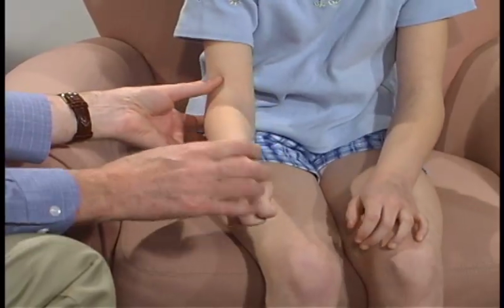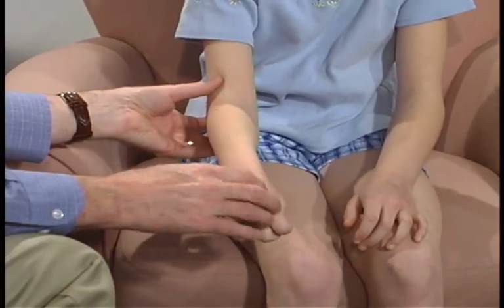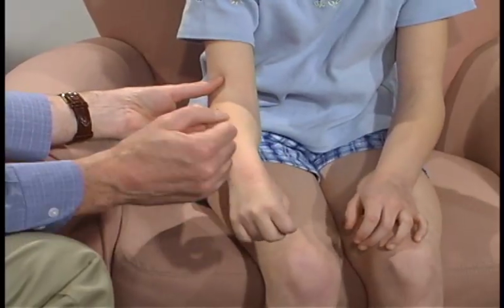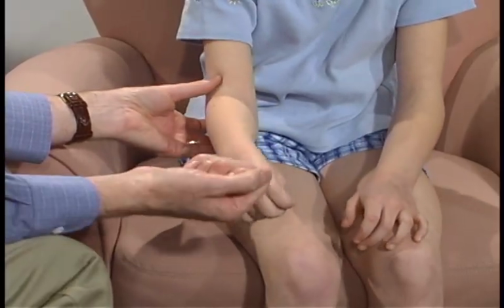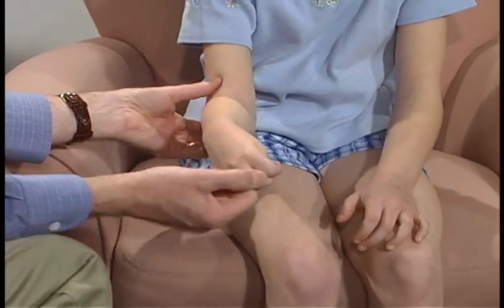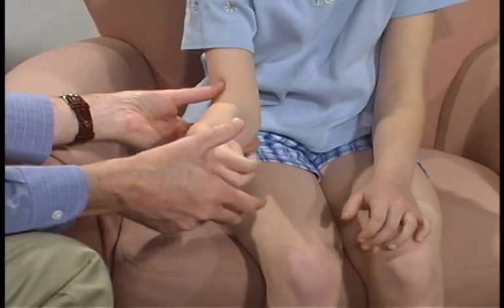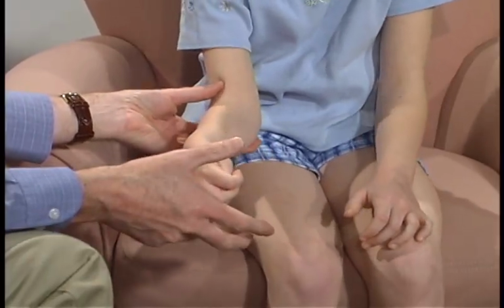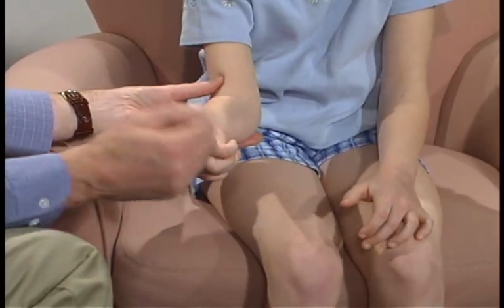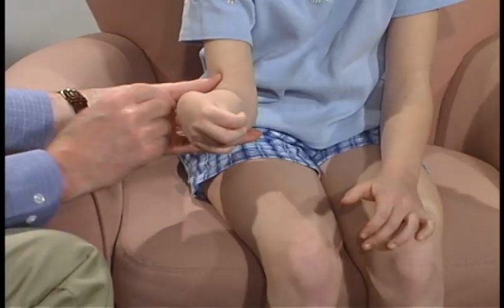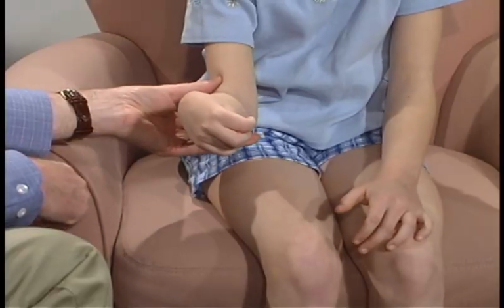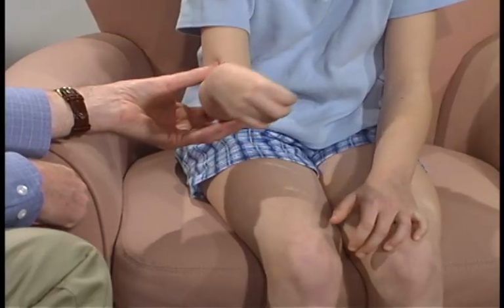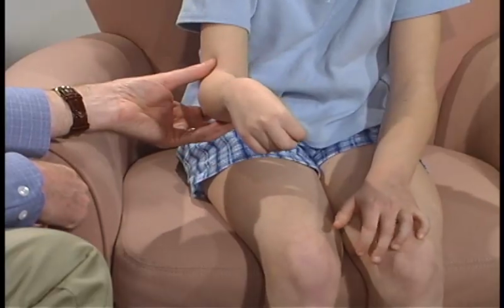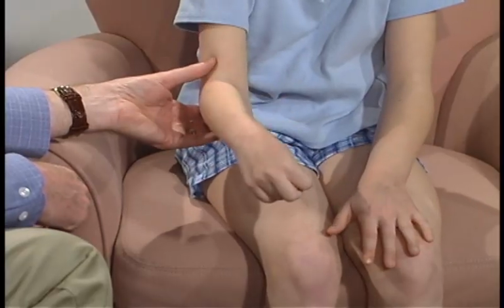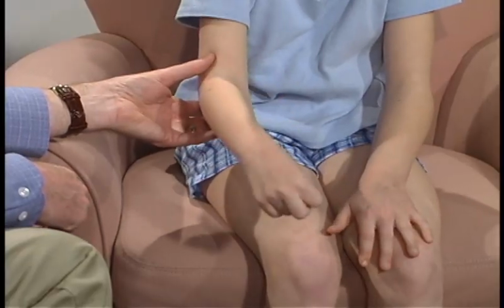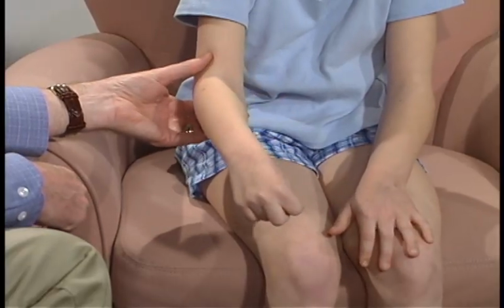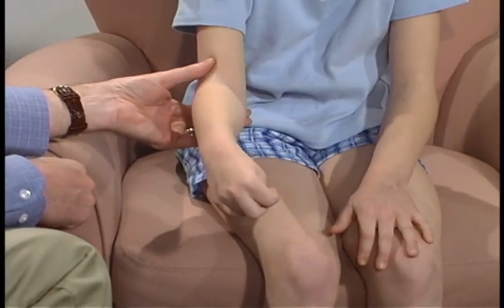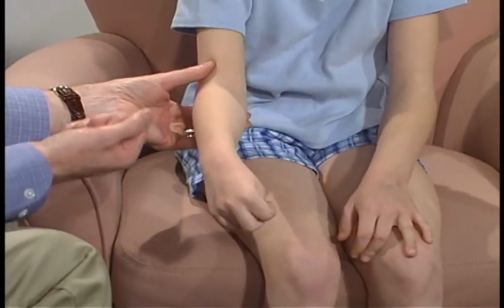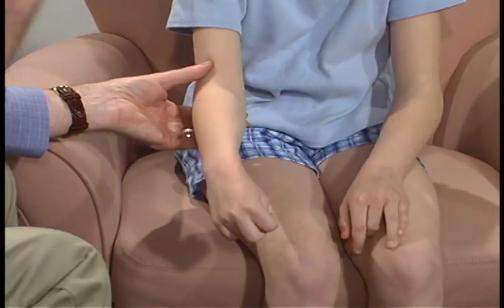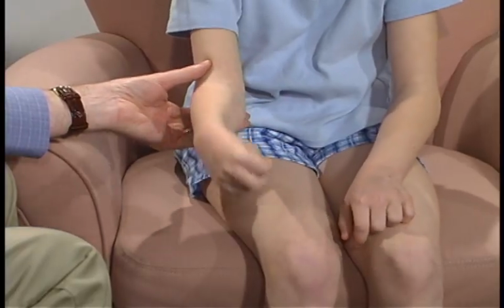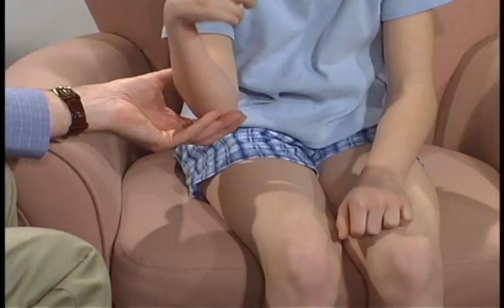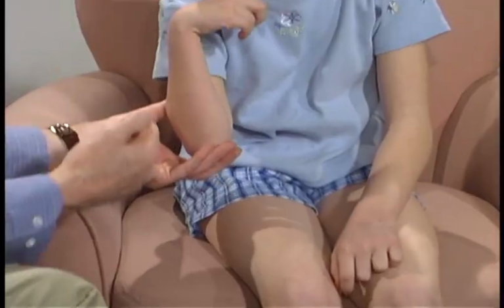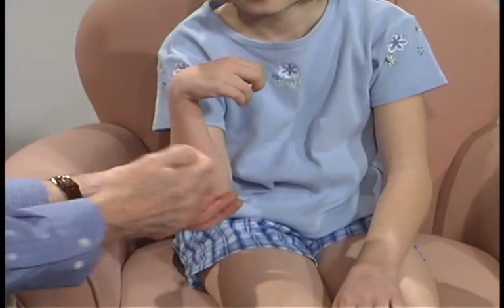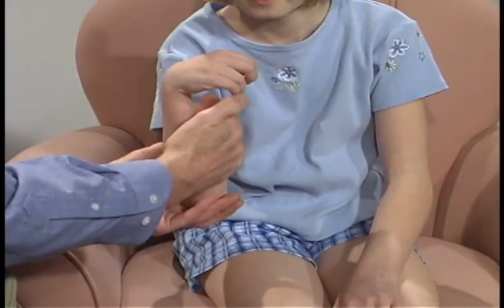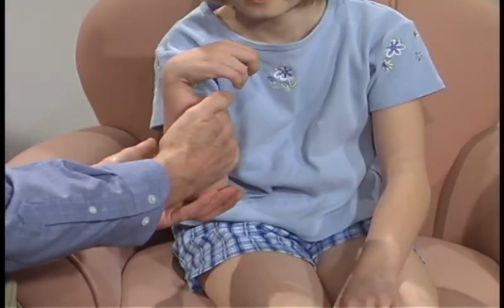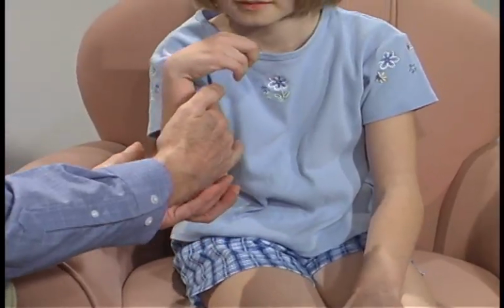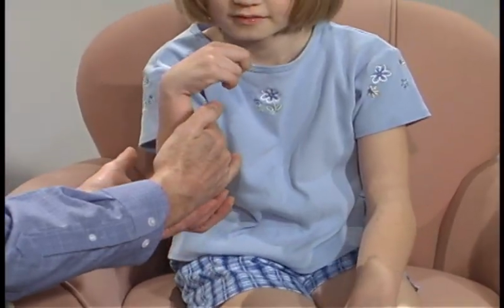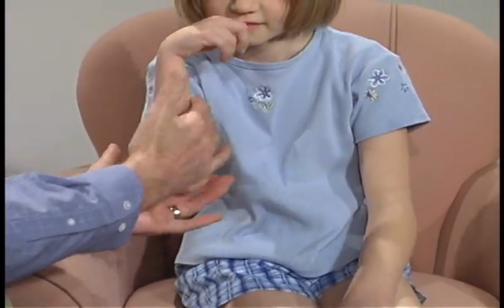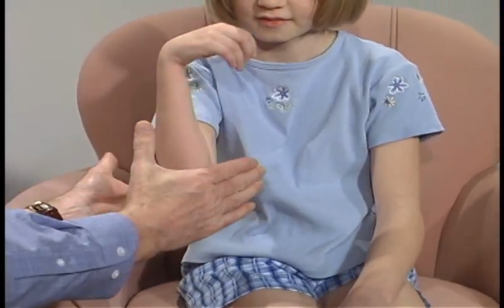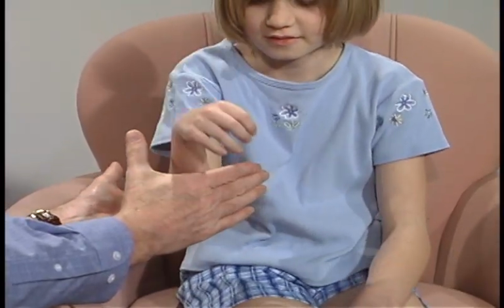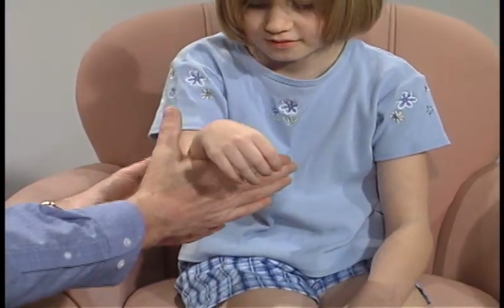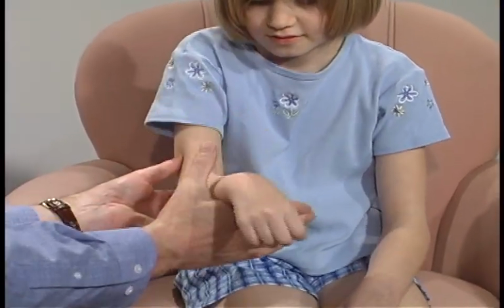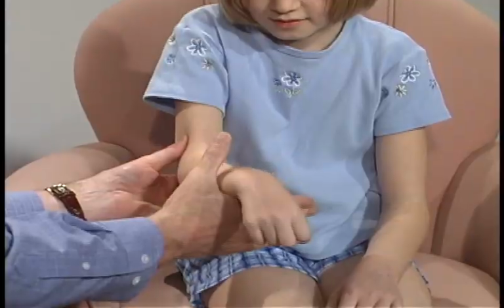Can you rotate this hand? Can you go the other direction? Okay, now pull it up and keep it up, and don't let me pull. And push it down.